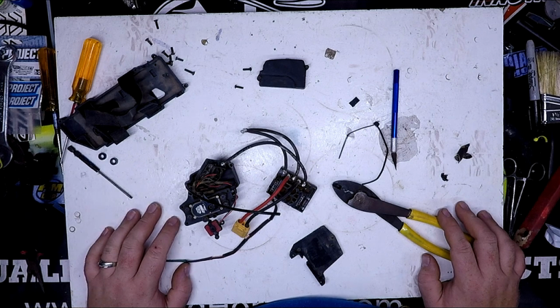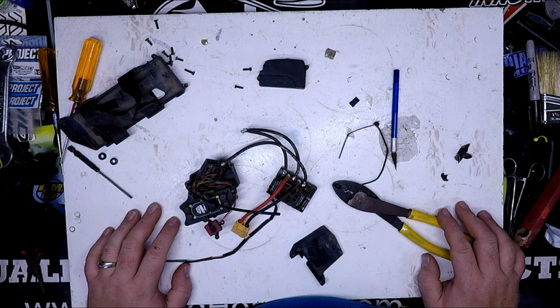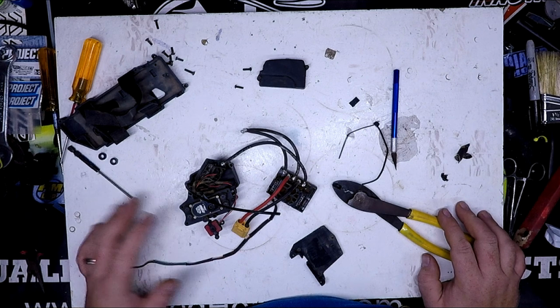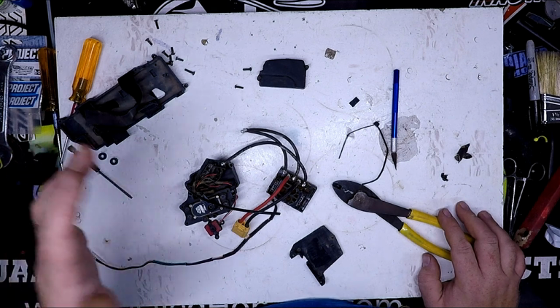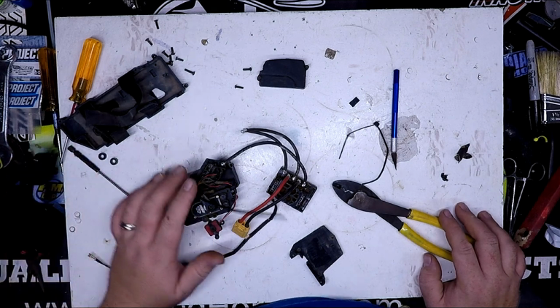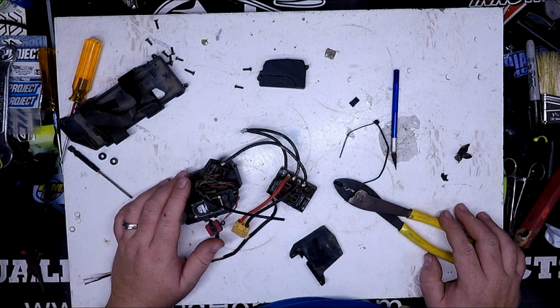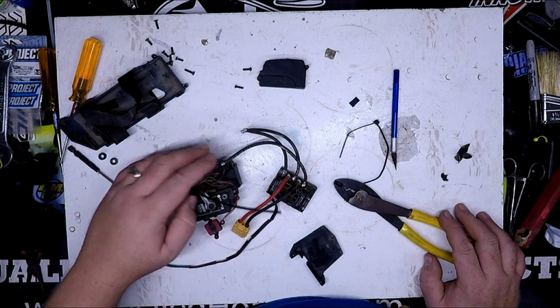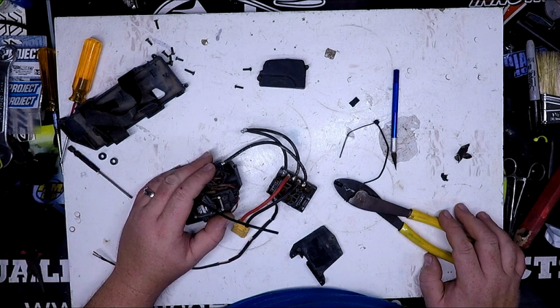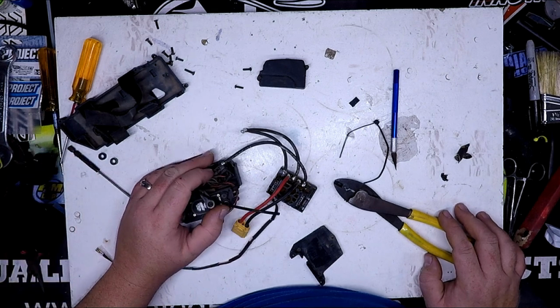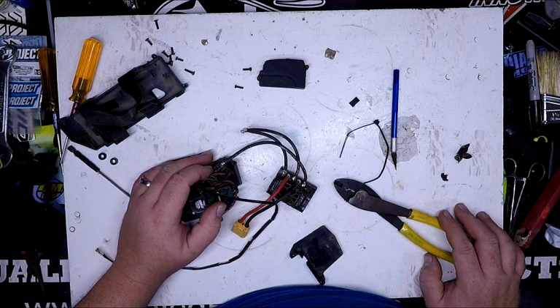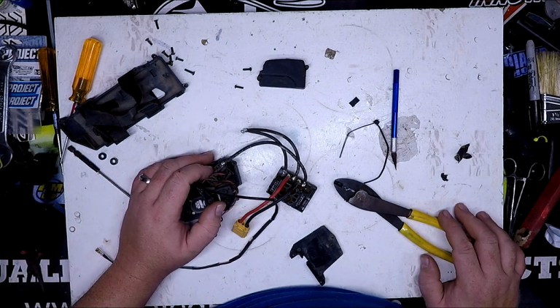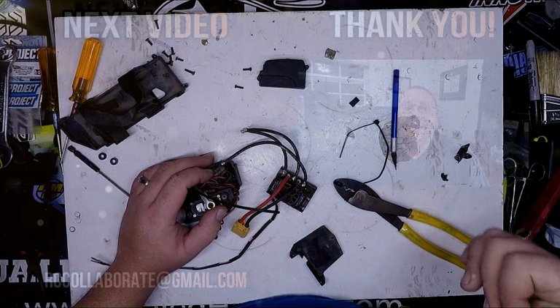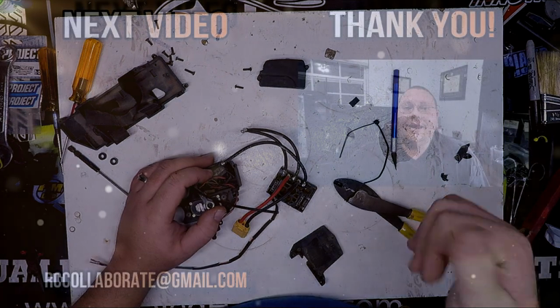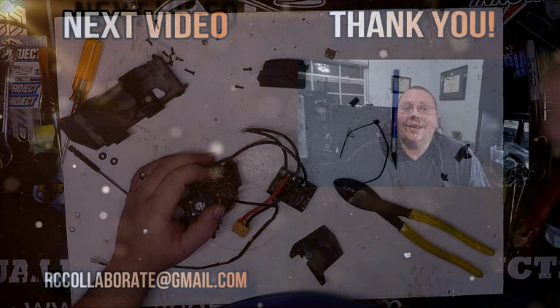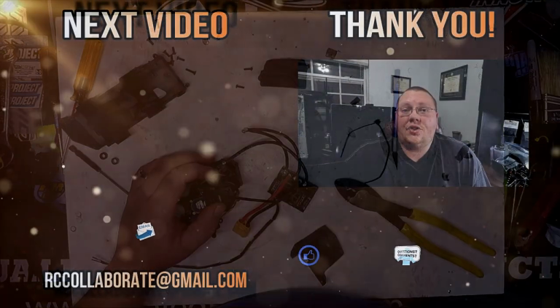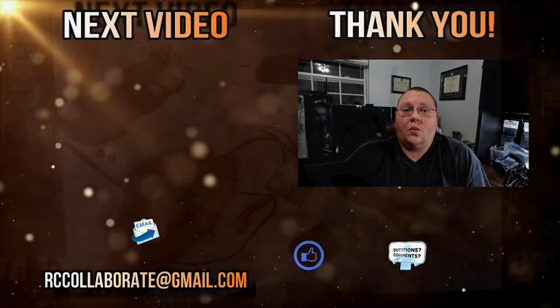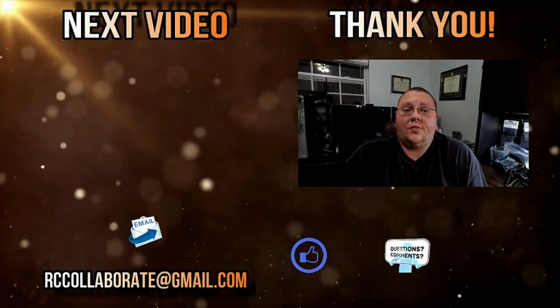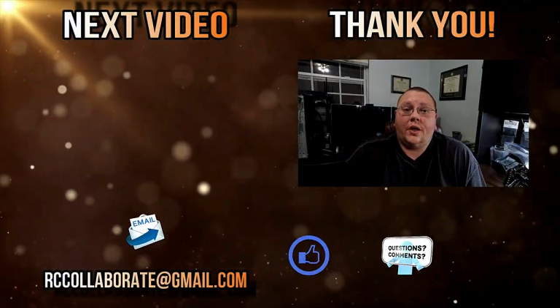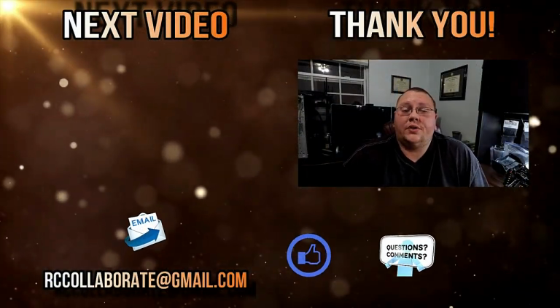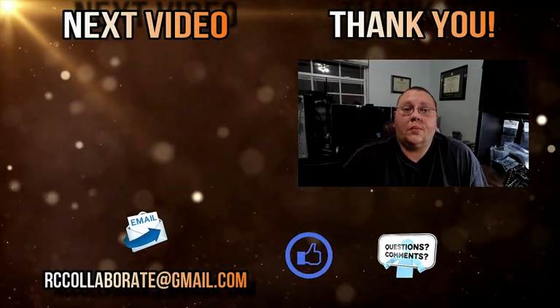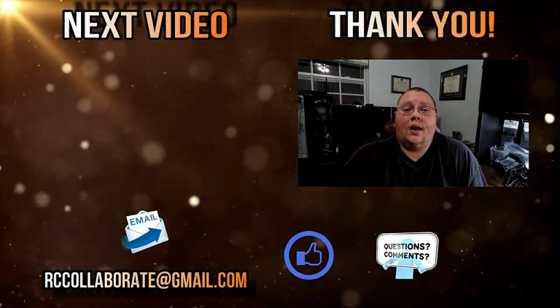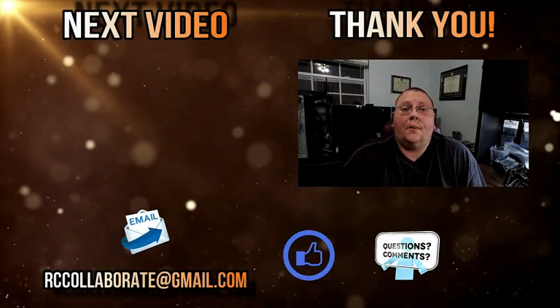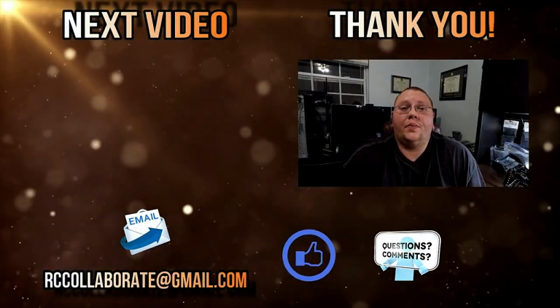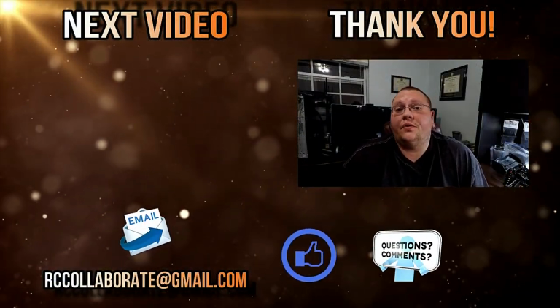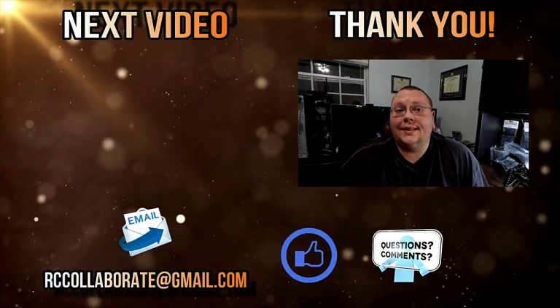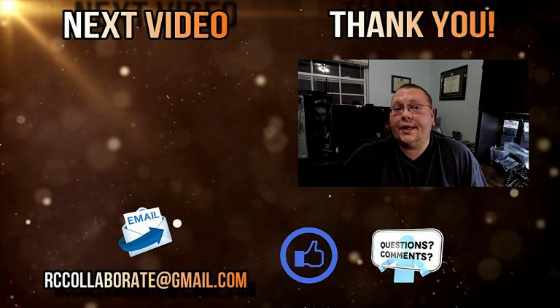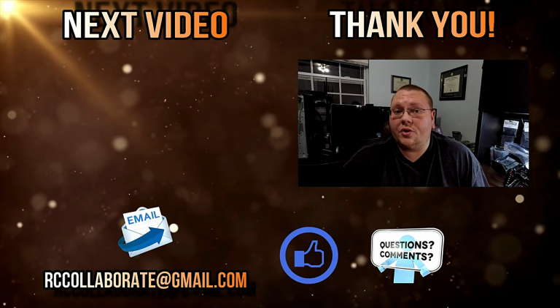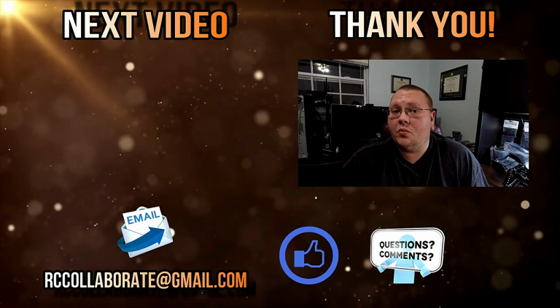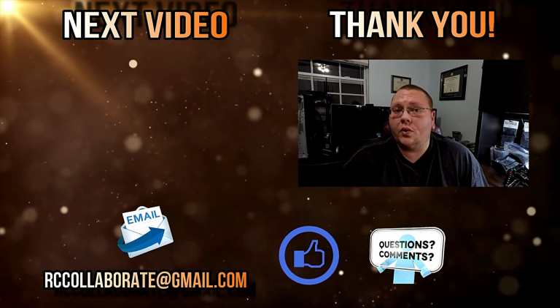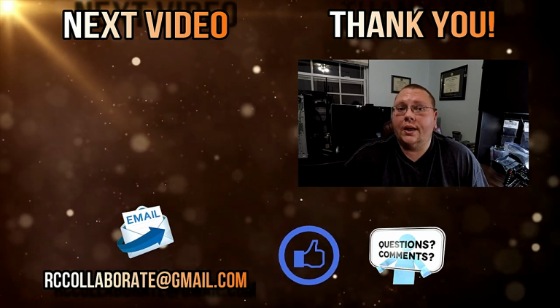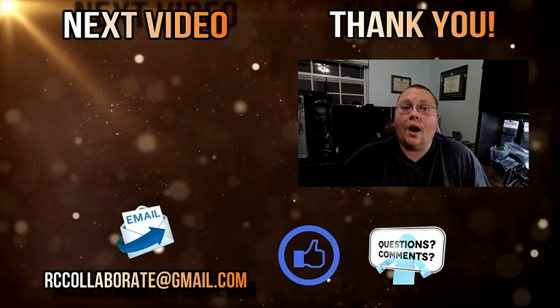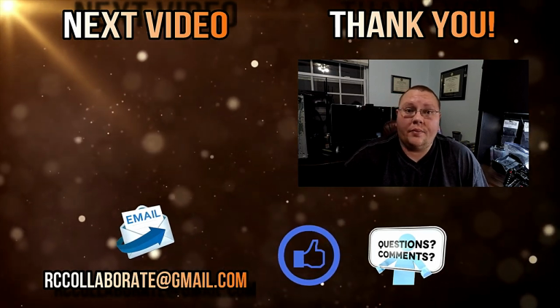So hopefully that helps. If you have any questions, let me know — put your comments below. Have a good day. Thank you so much for watching my videos and supporting me. Please don't forget to like, subscribe, and most importantly, comment below.